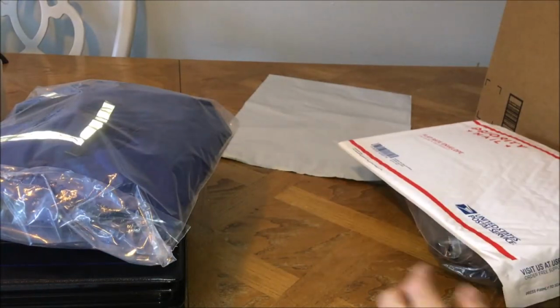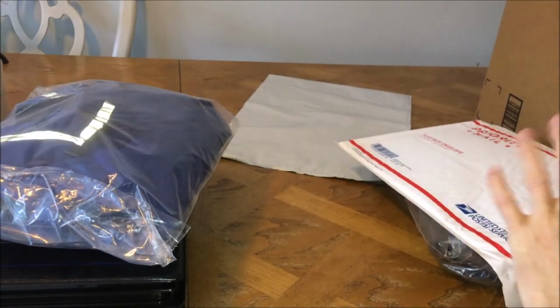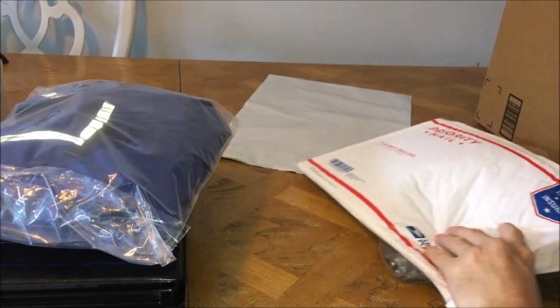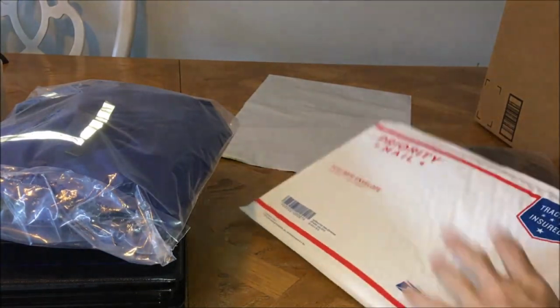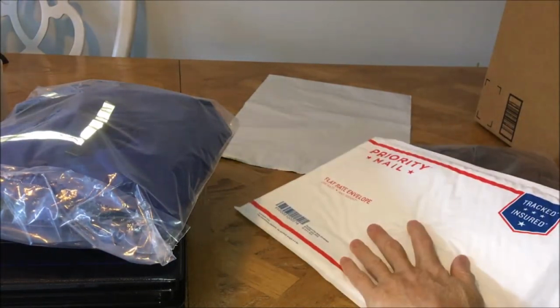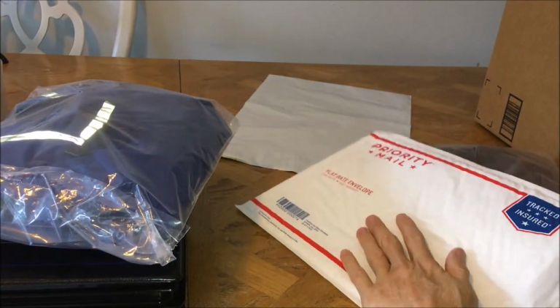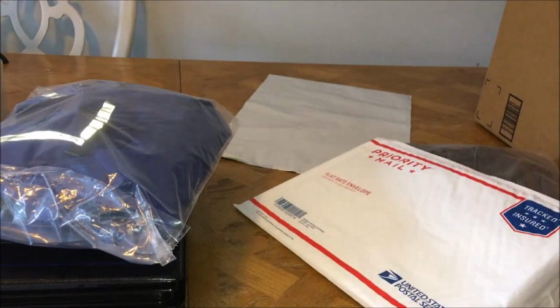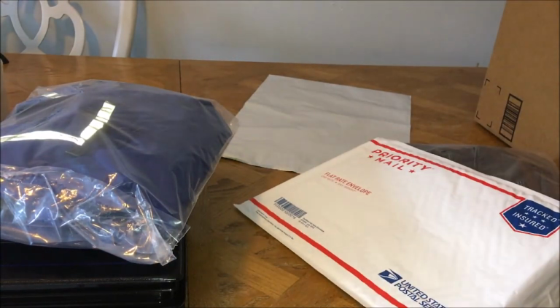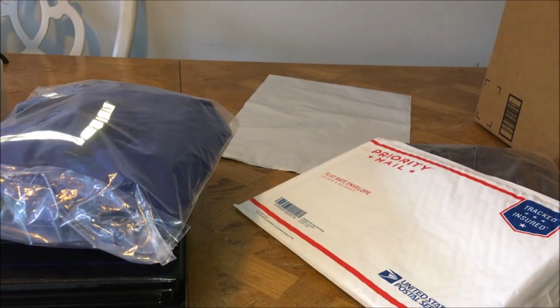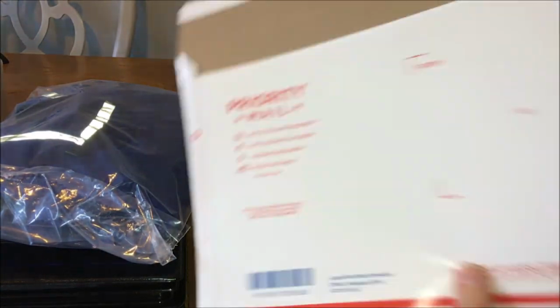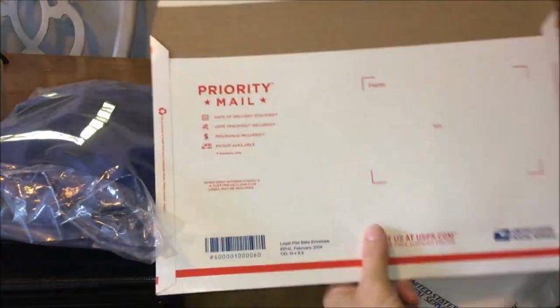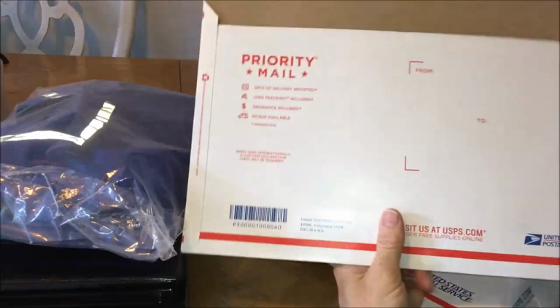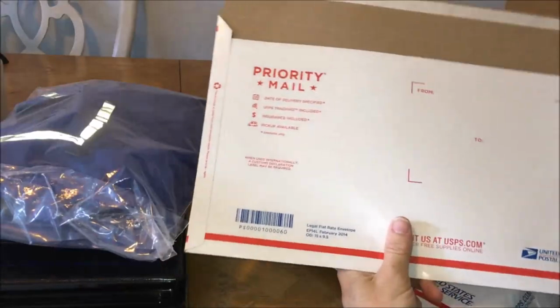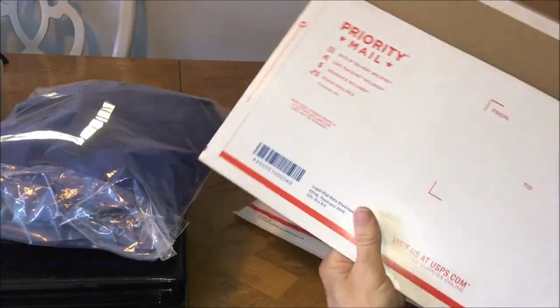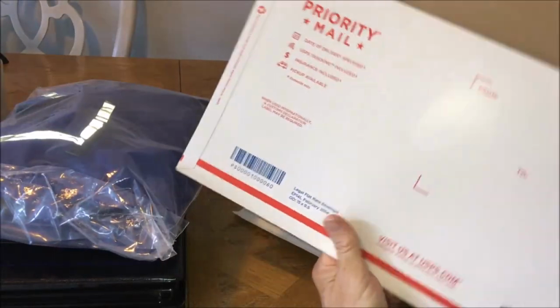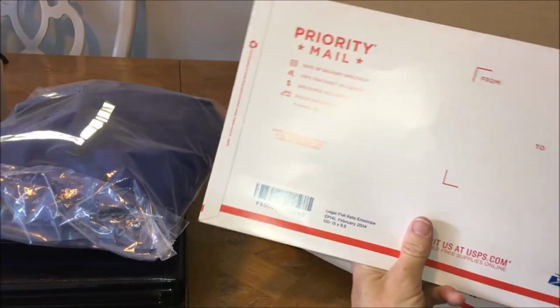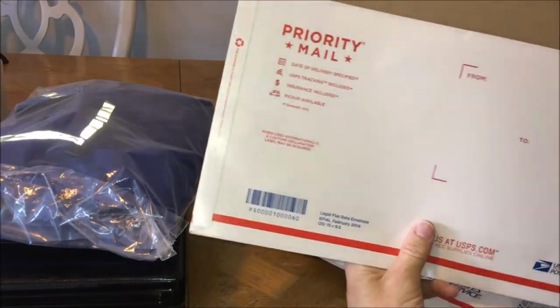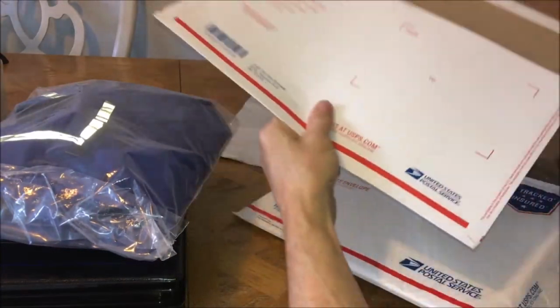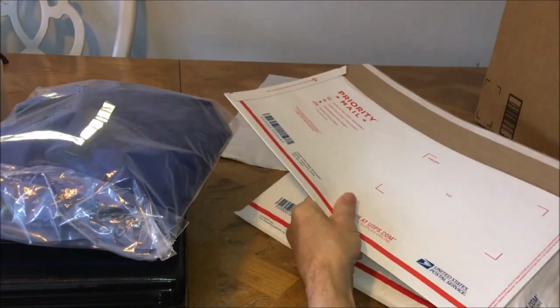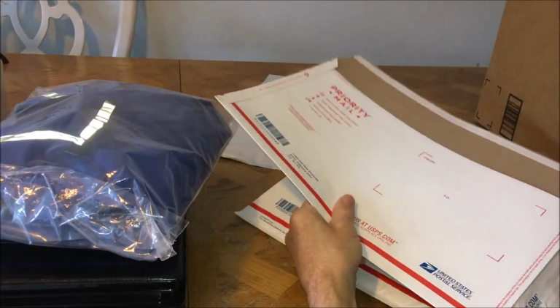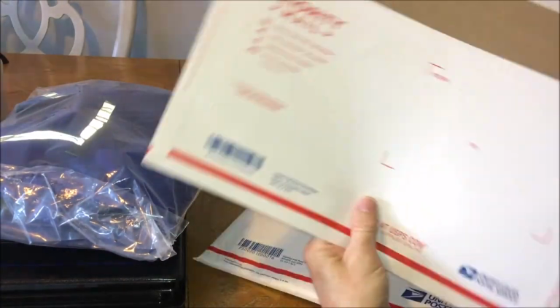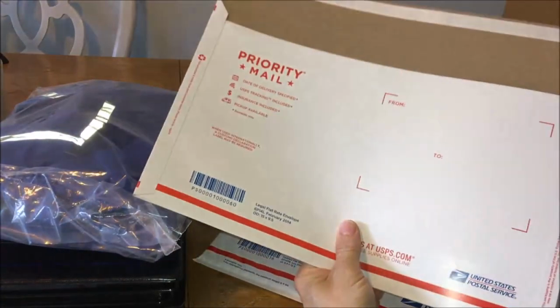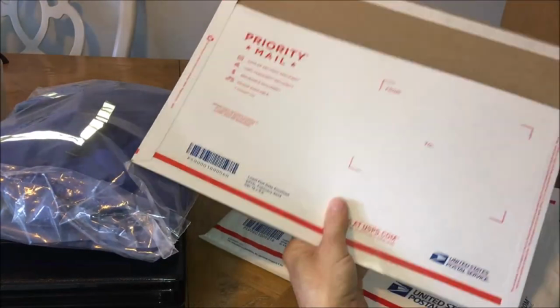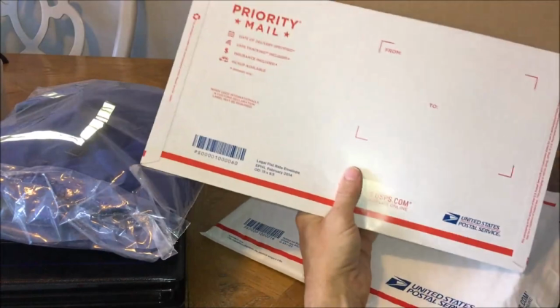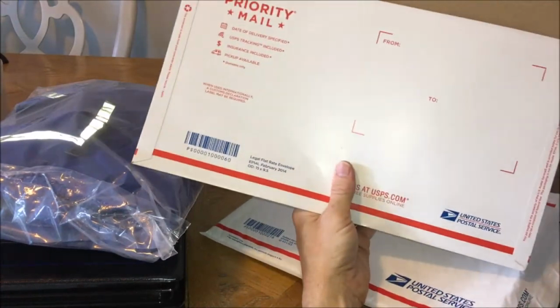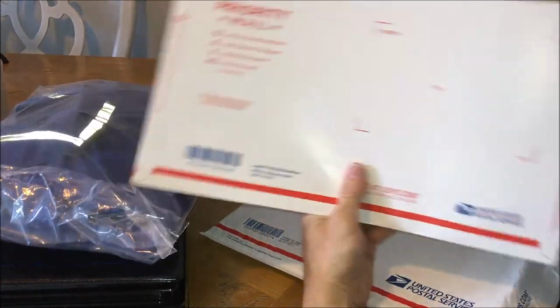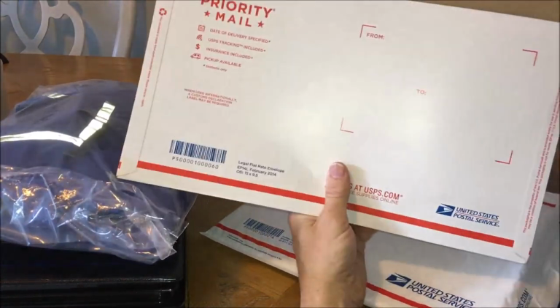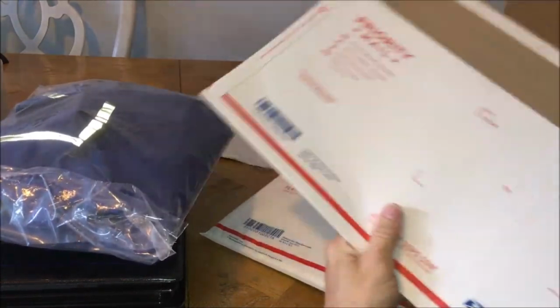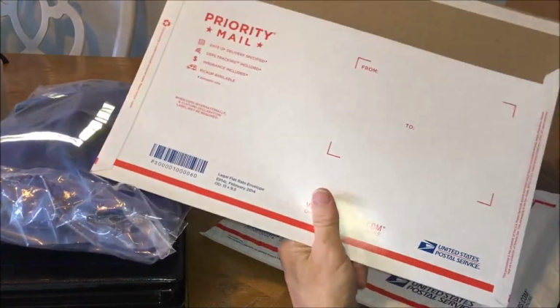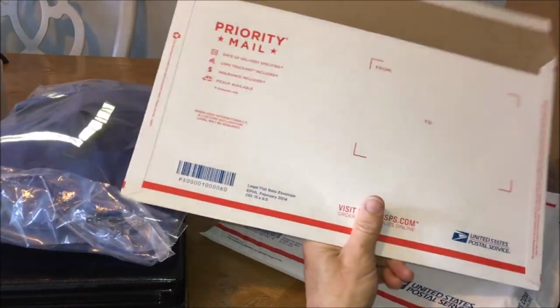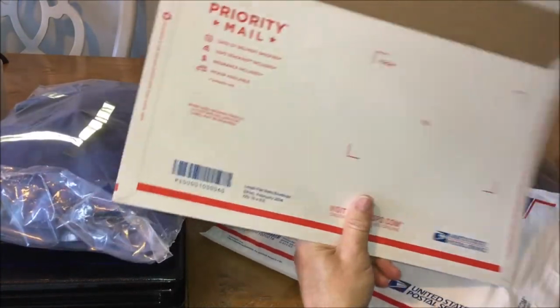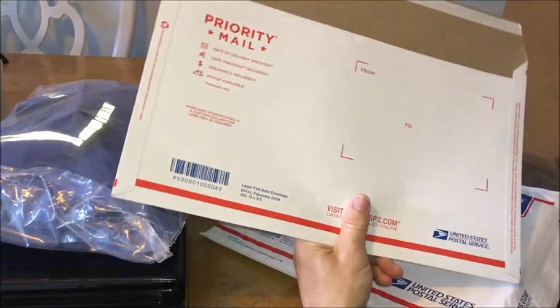Another option other than the padded is you can go with these cardboard flat rates. This is a legal flat rate envelope. It's the same width but it gives you three inches more length, so you can put pants or something in here as well.